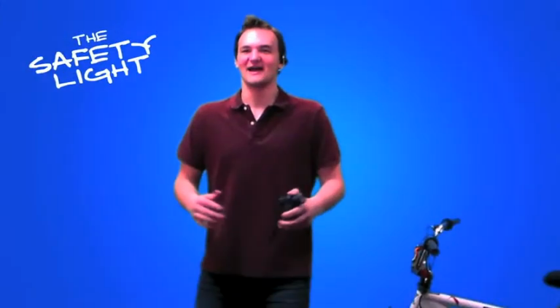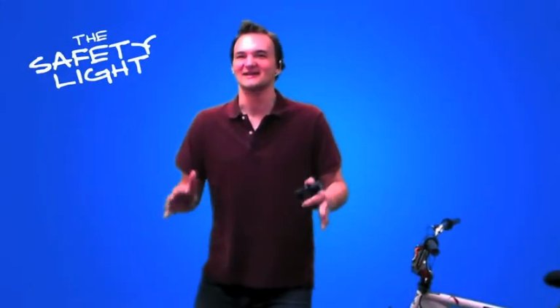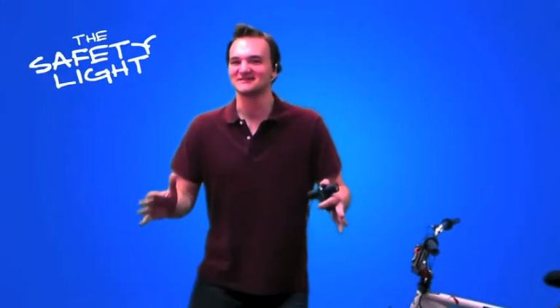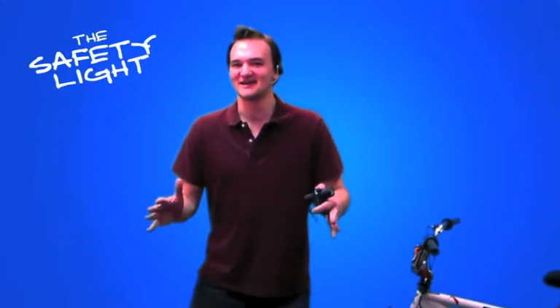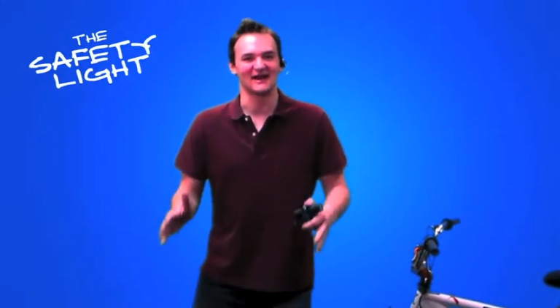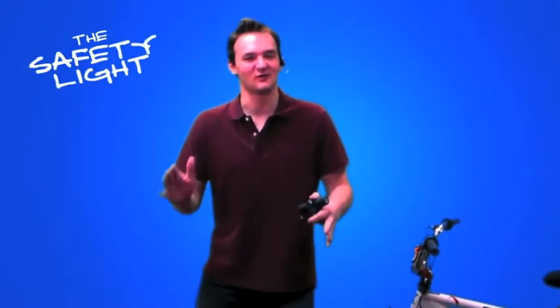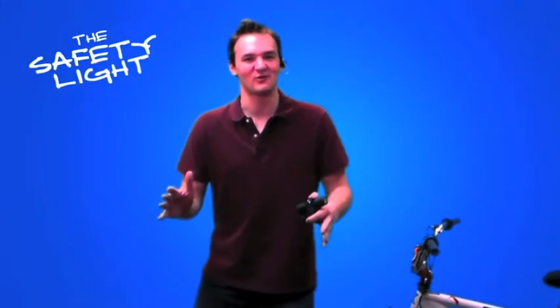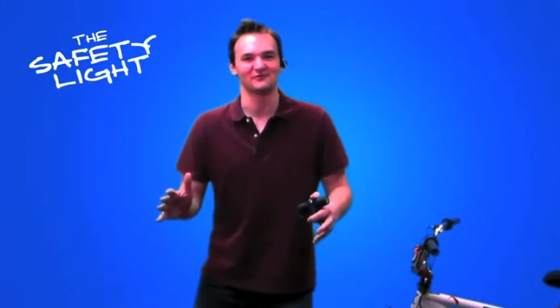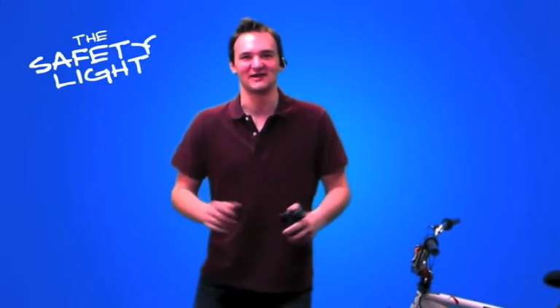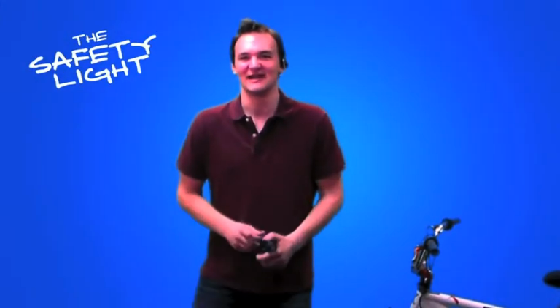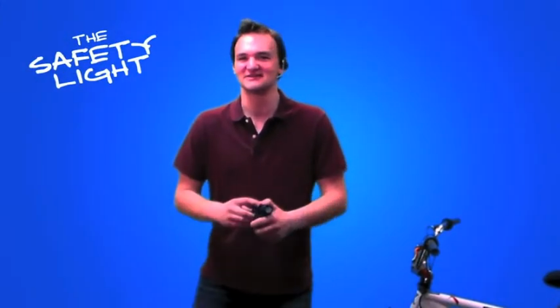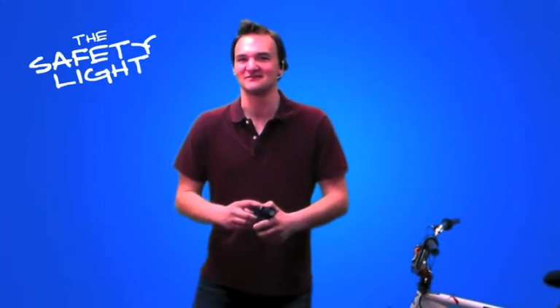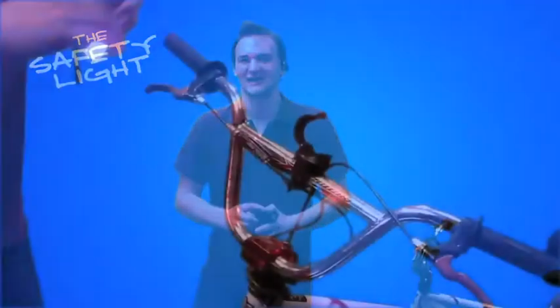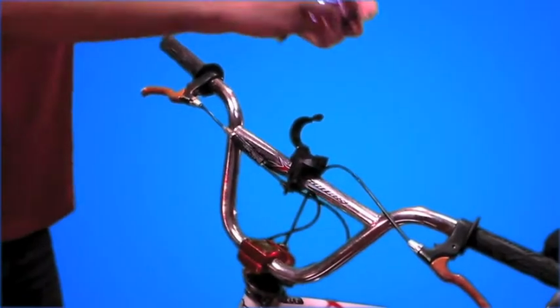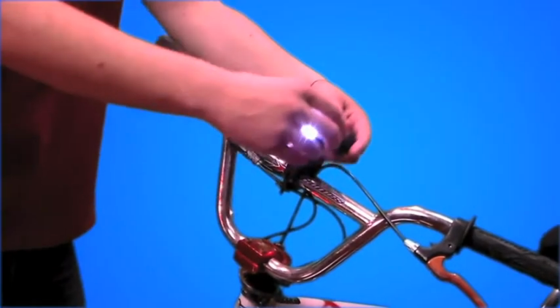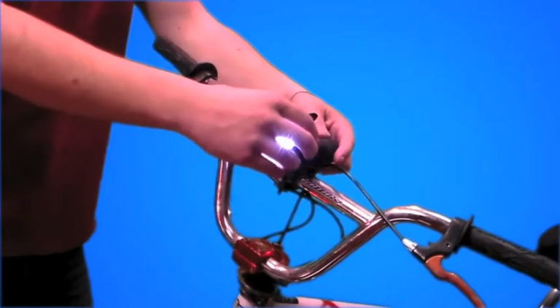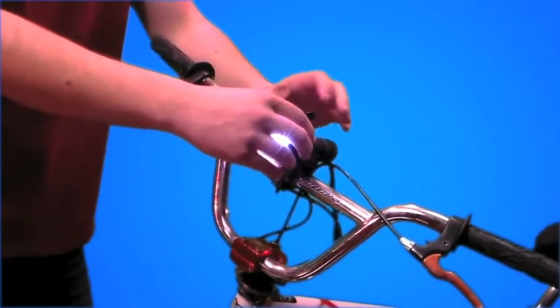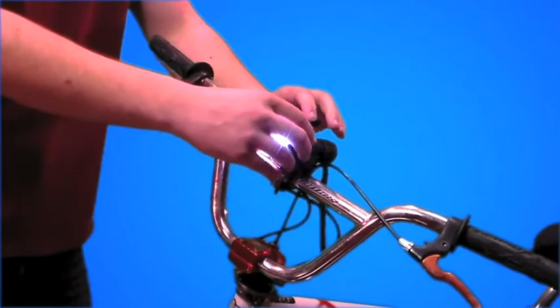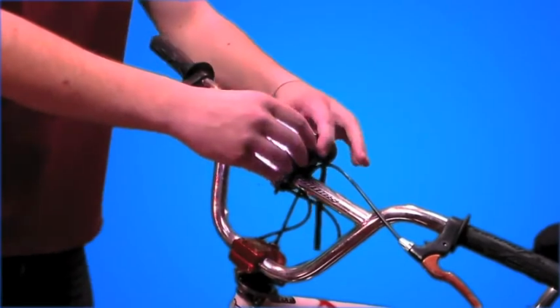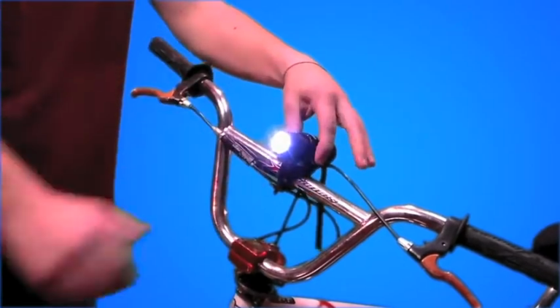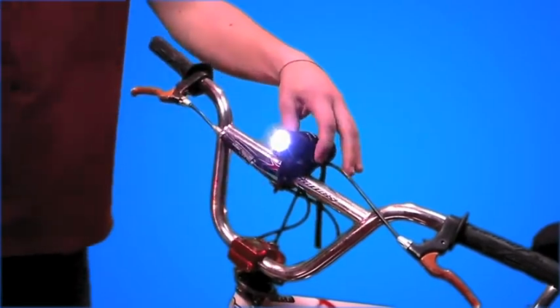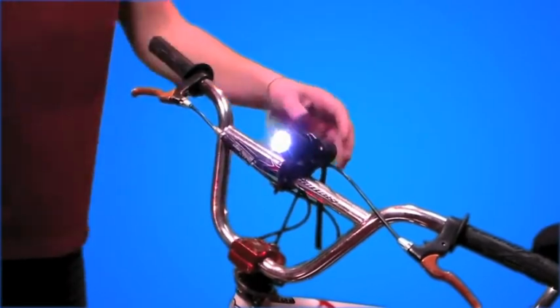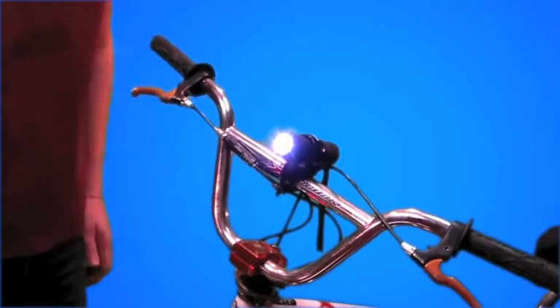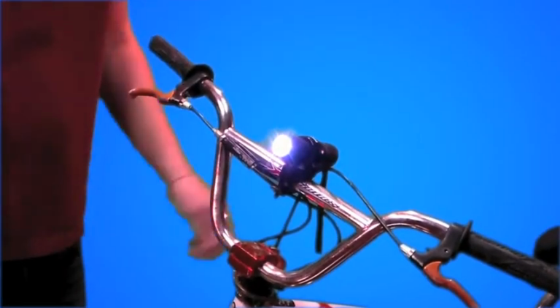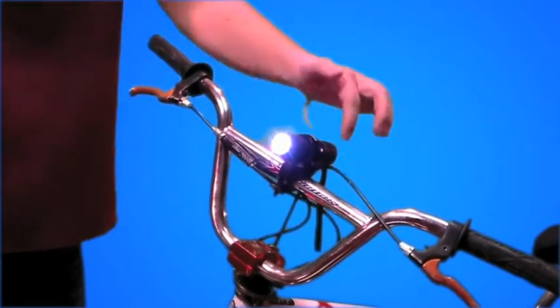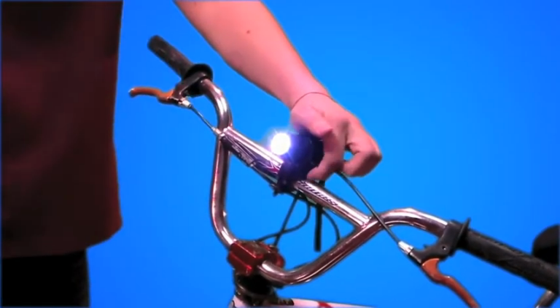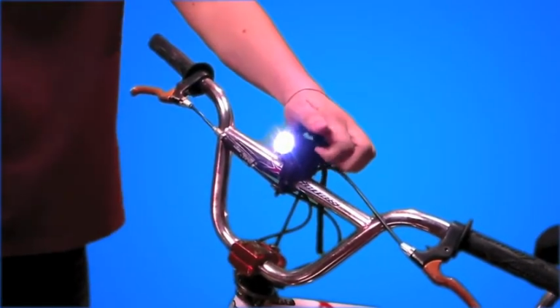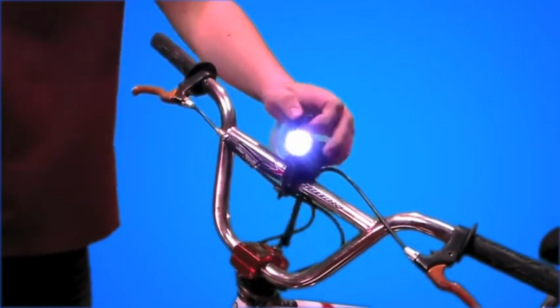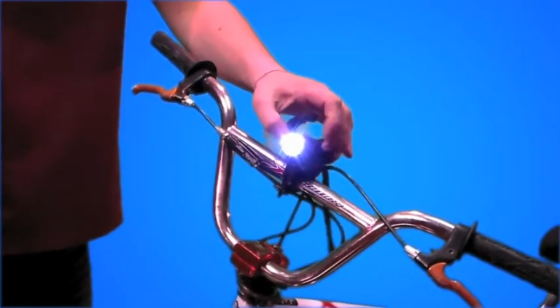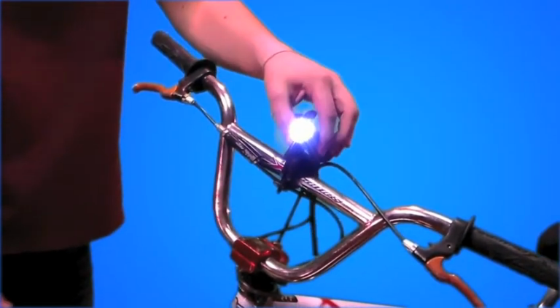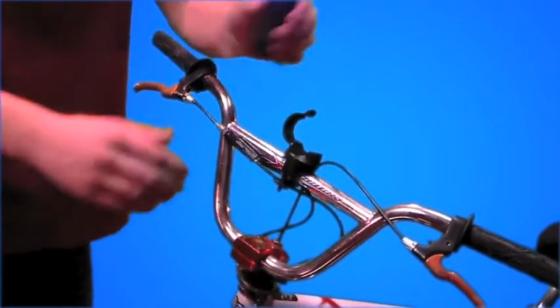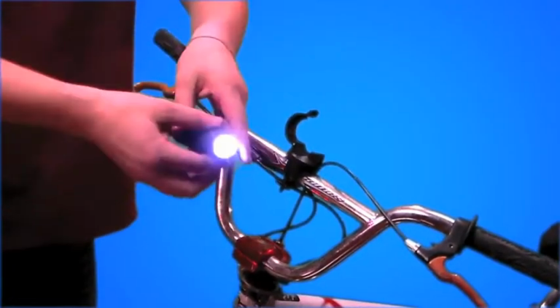Hey, it's Ned here and I've got a great product for you — it's the safety light. This 9 LED rubber-coated light can clamp onto your handlebars, or use it for walking or theft prevention.